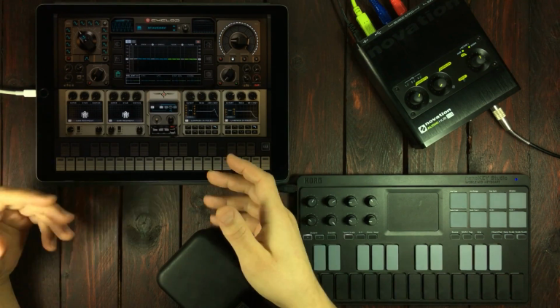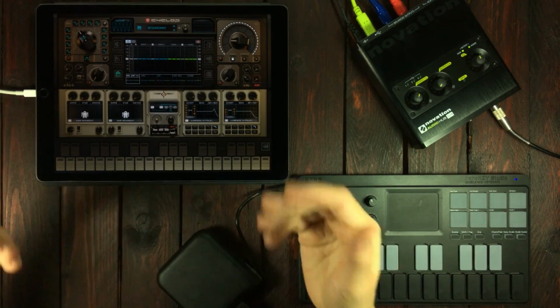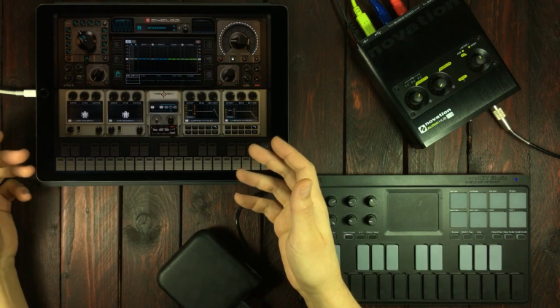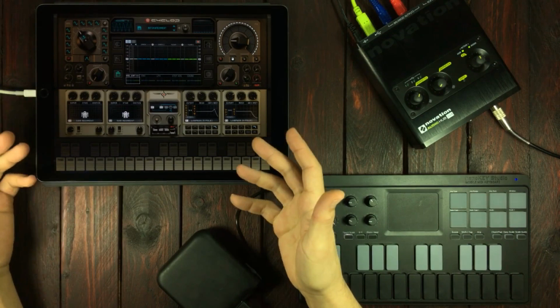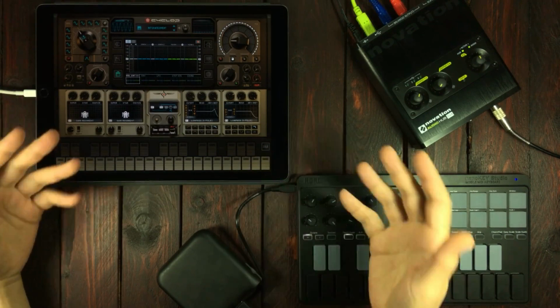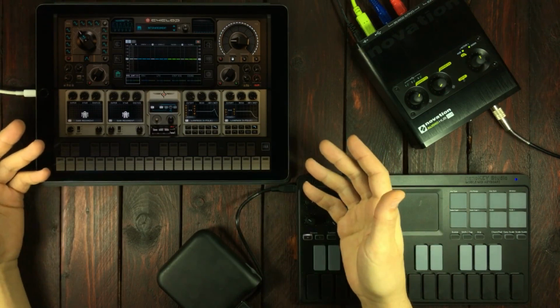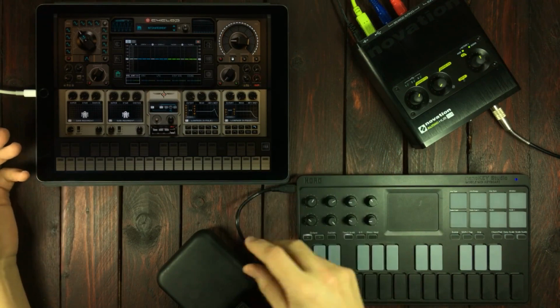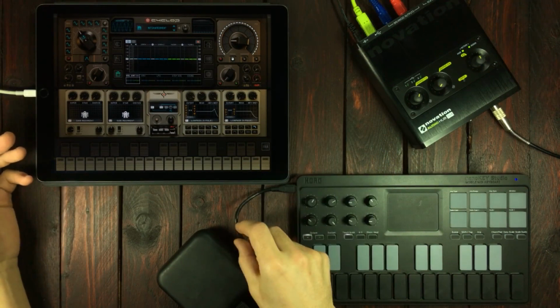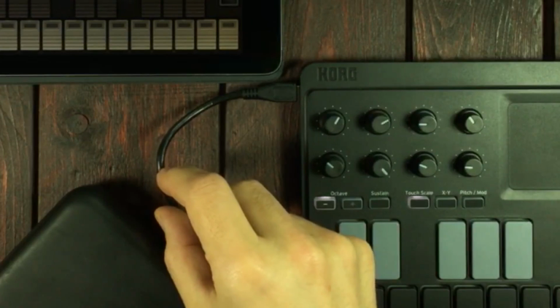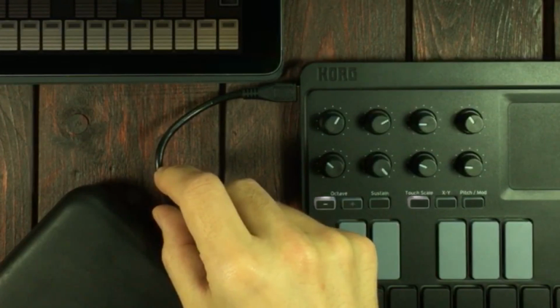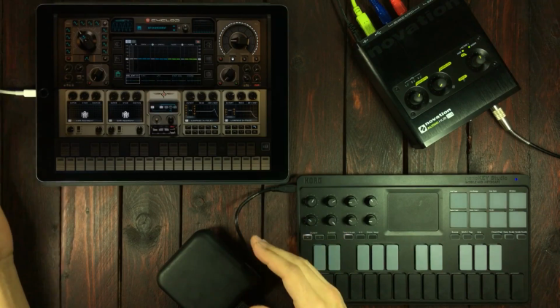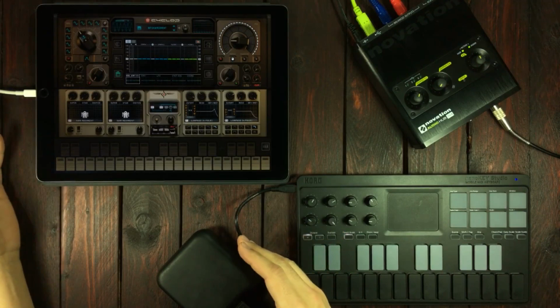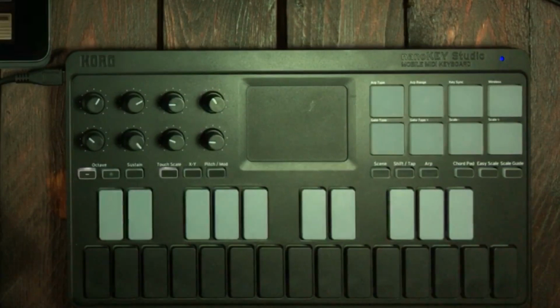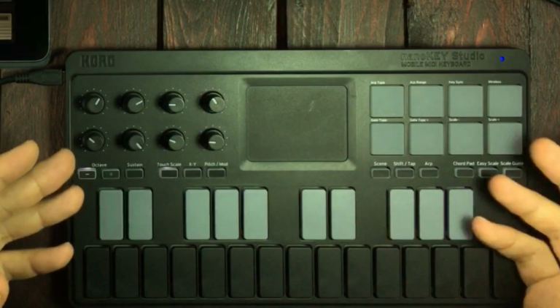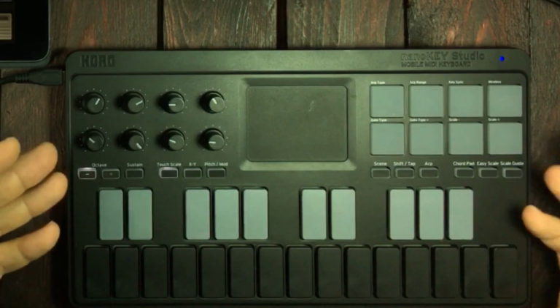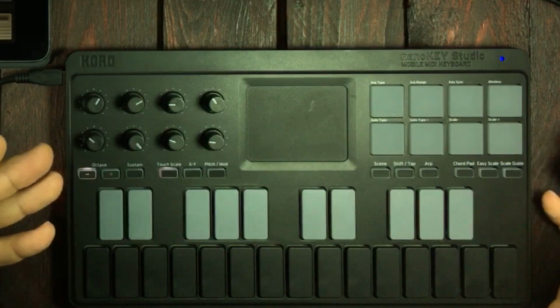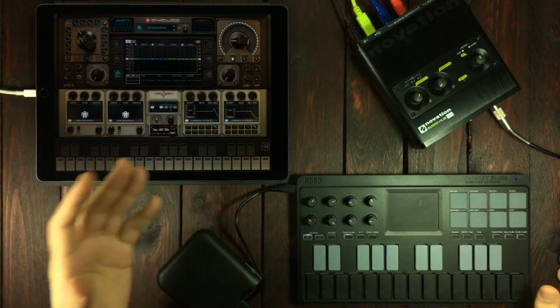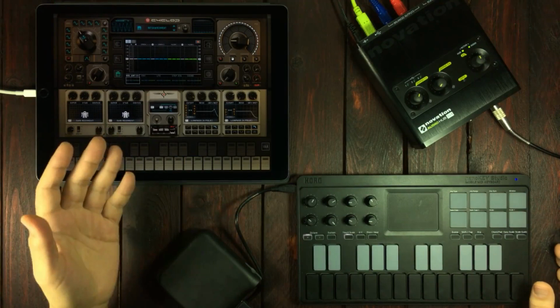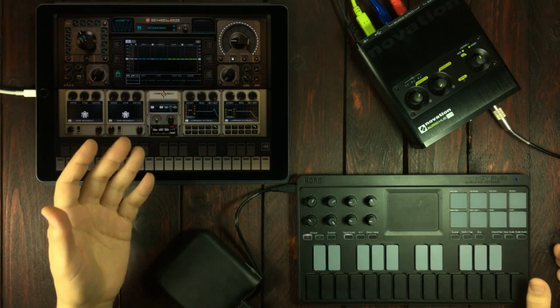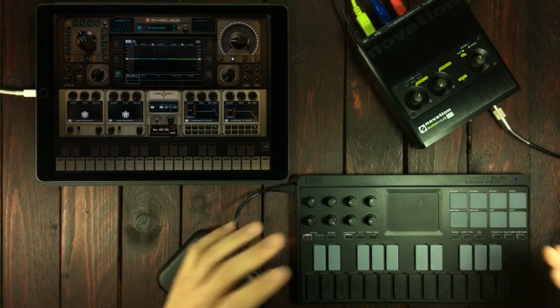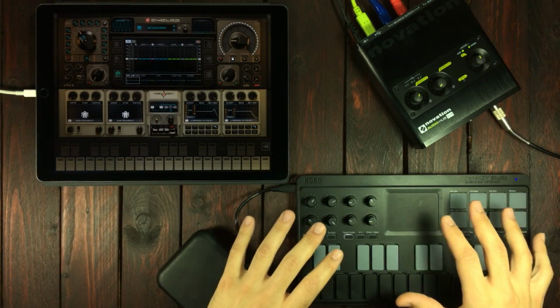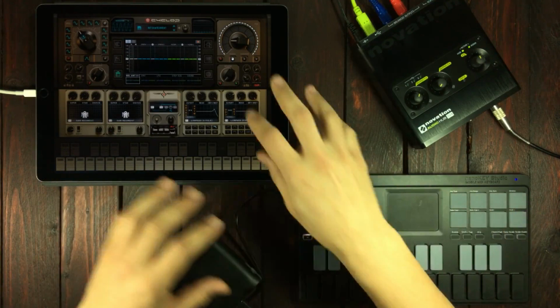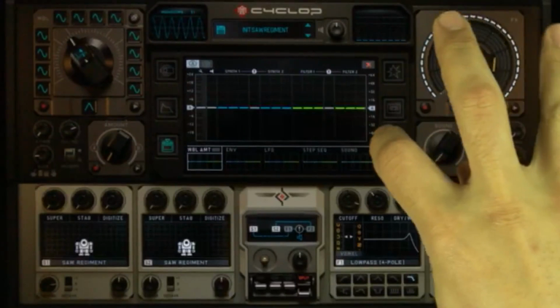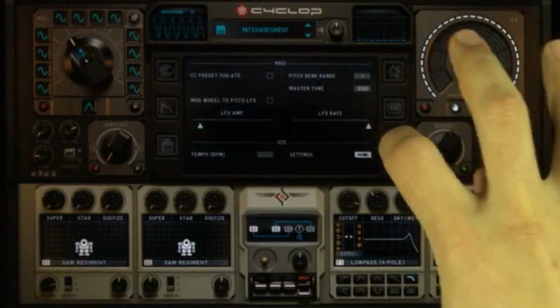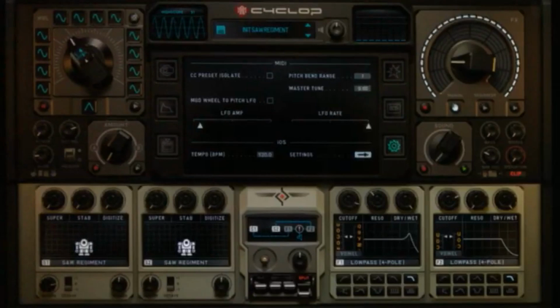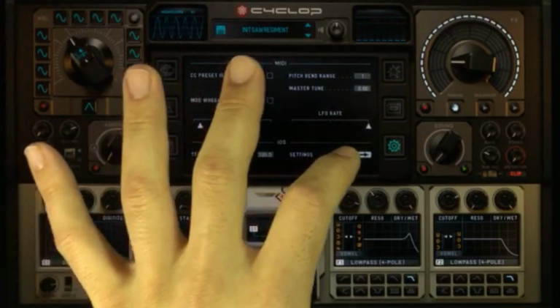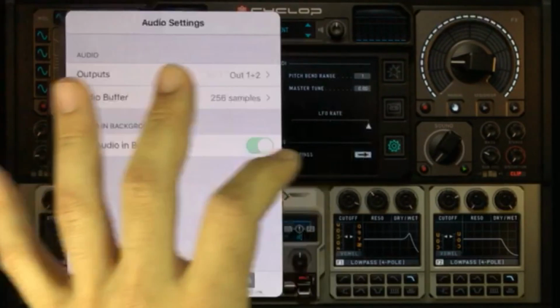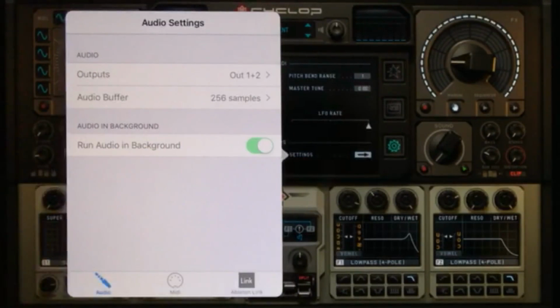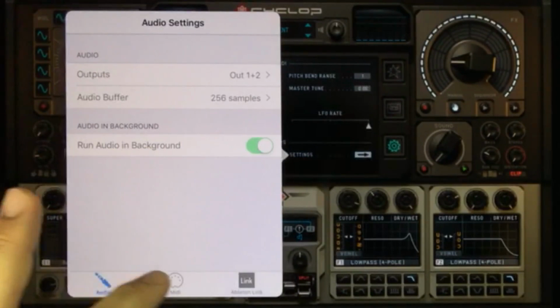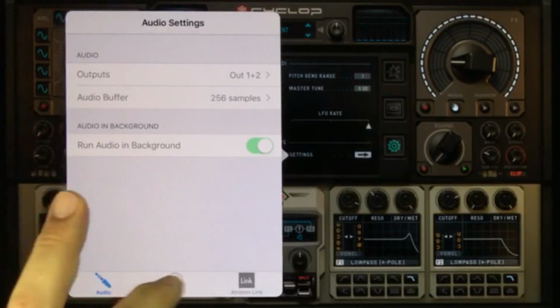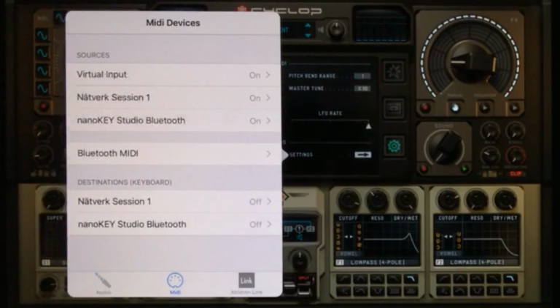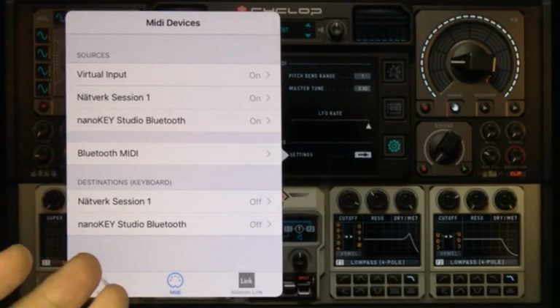Cyclops has support for USB MIDI devices connected over USB cables with a lightning connector, and also support for Bluetooth MIDI. If you've got a Bluetooth MIDI controller like I've got right here, then just go to the settings menu, press this arrow right here, and then go to the MIDI menu.